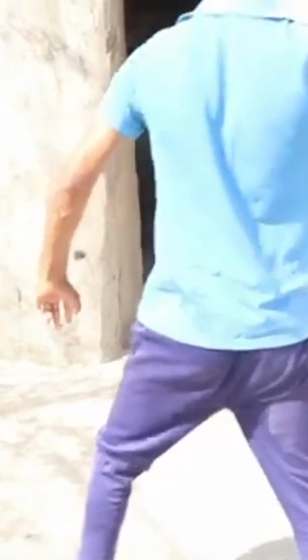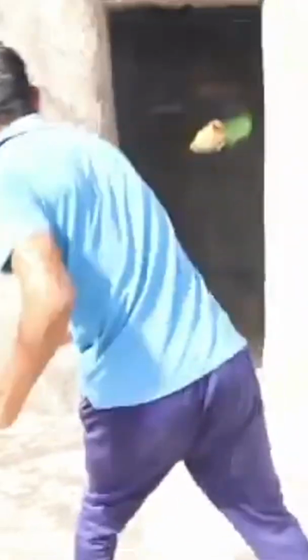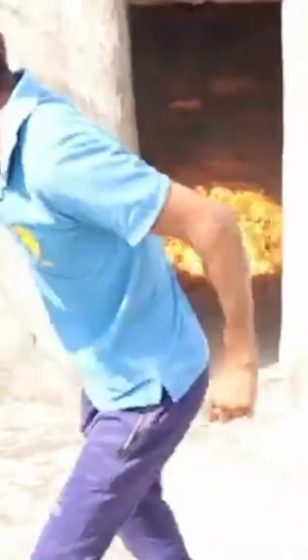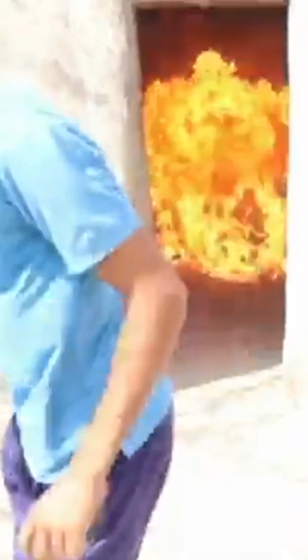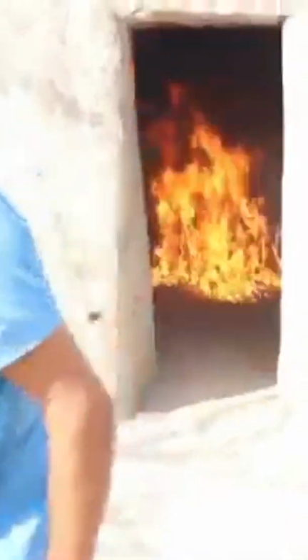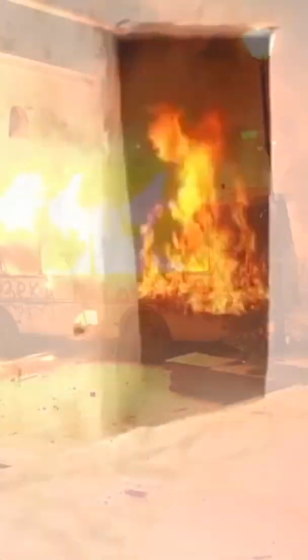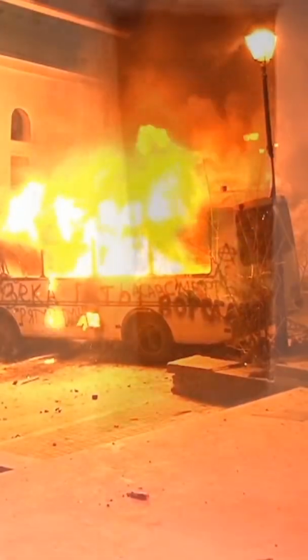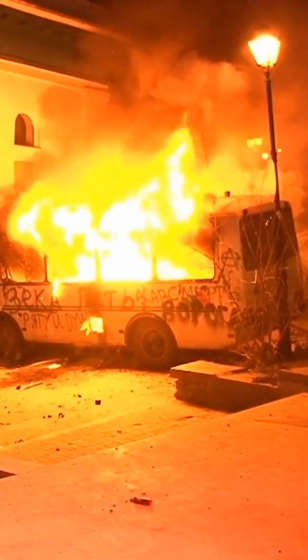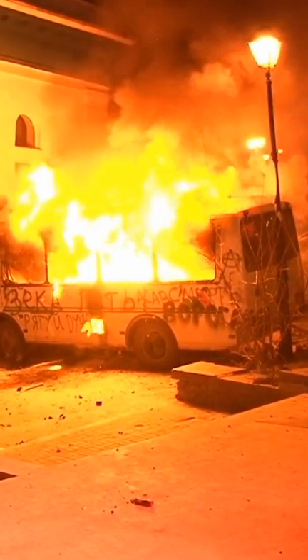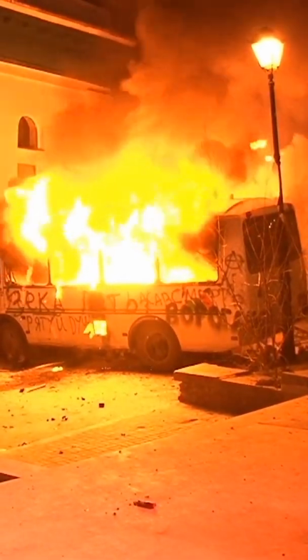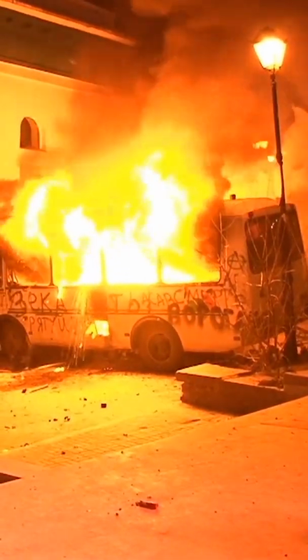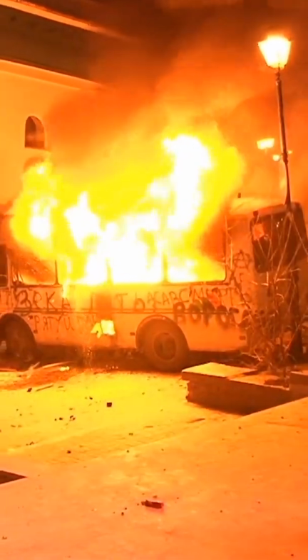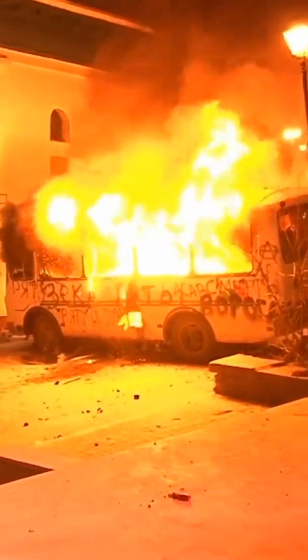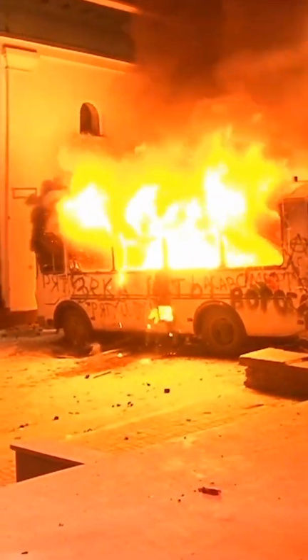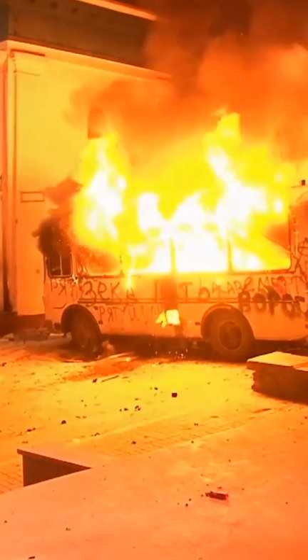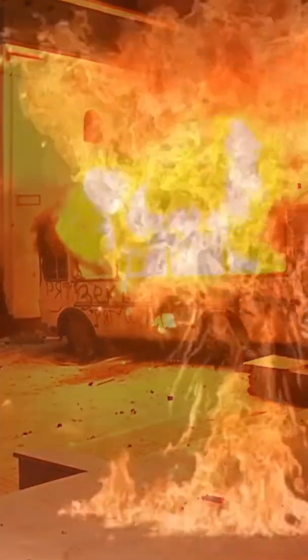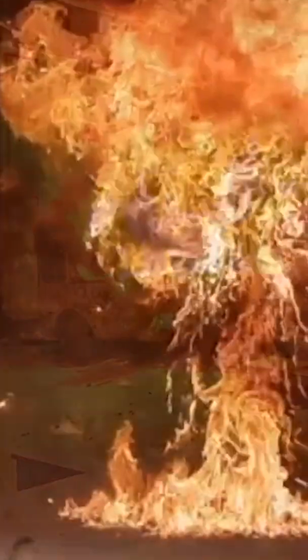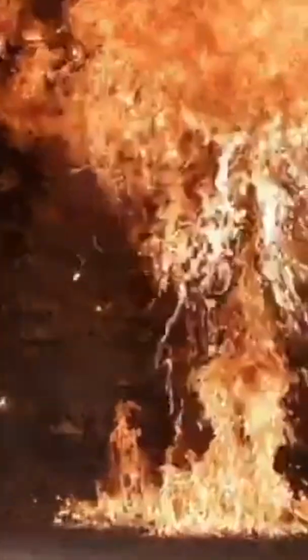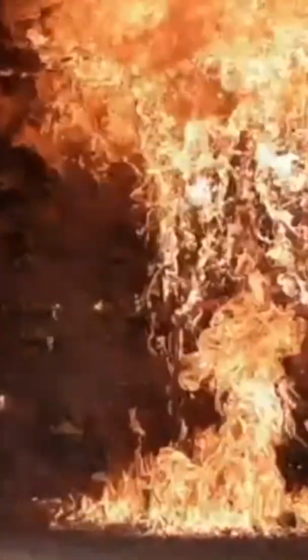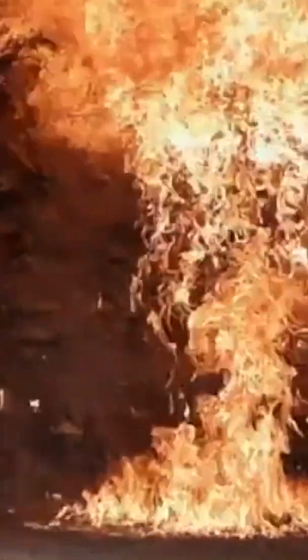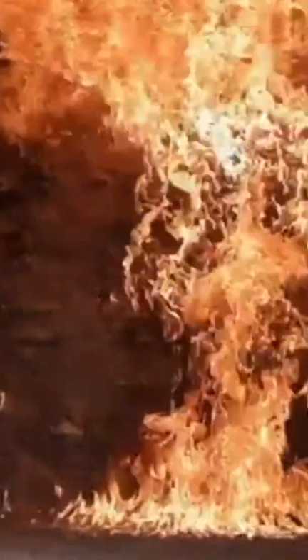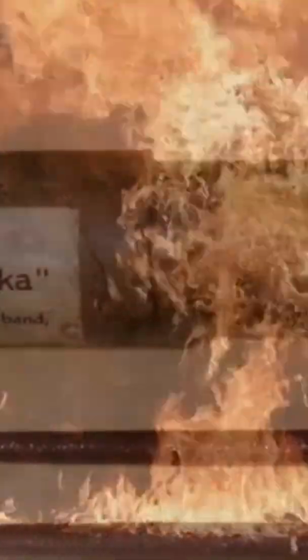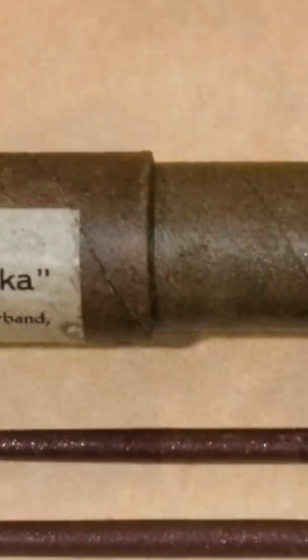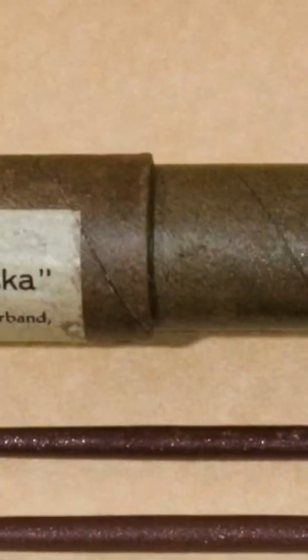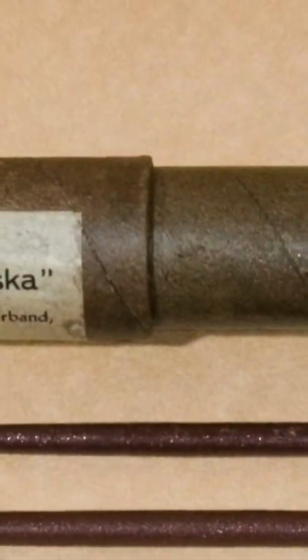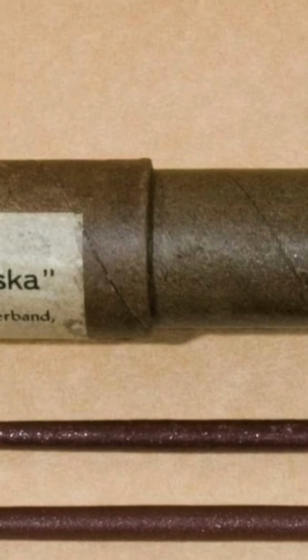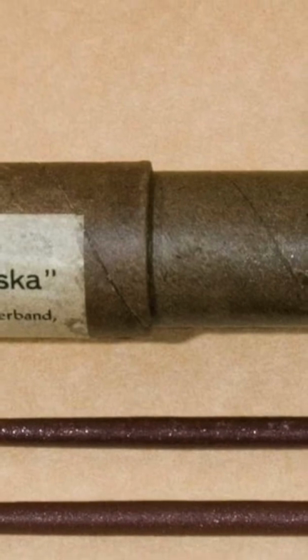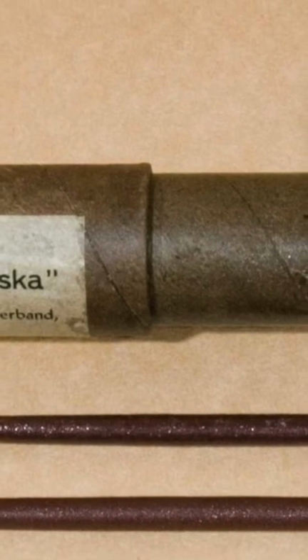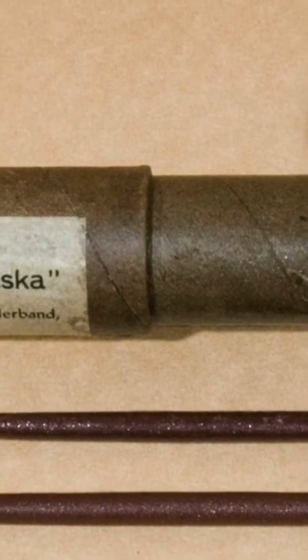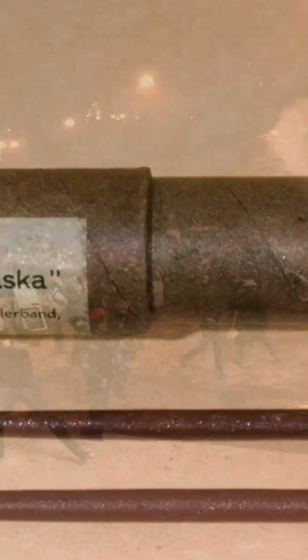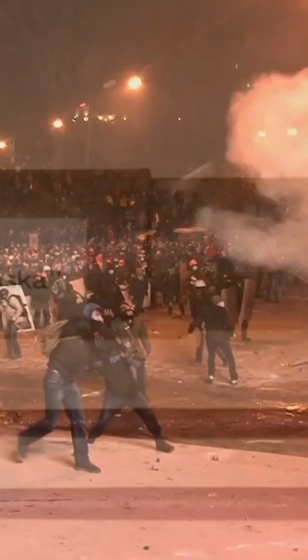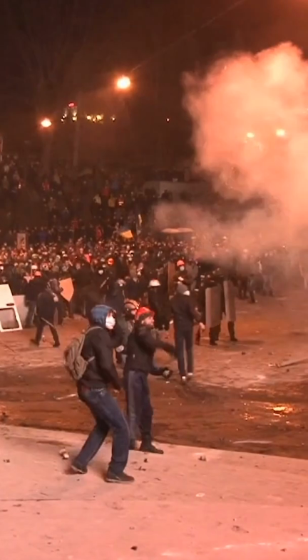The bottle then shatters, spraying flammable fuel everywhere, which is then caught on fire by the lit rag or cloth. Over the years, Molotov cocktails have been refined and even mass-produced, but at their core they remain this same incredibly flammable device.